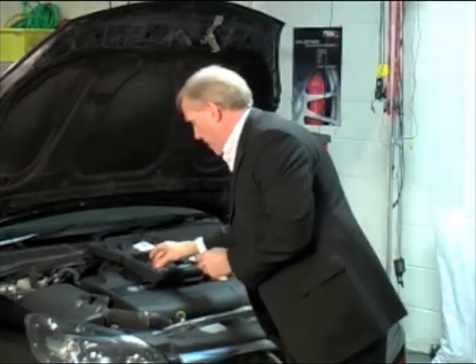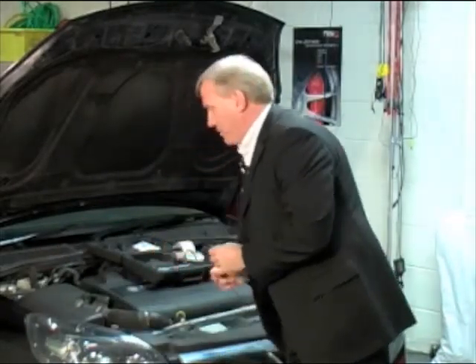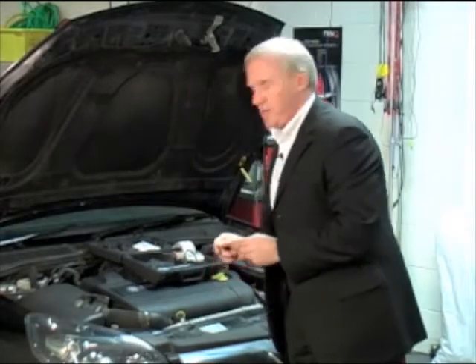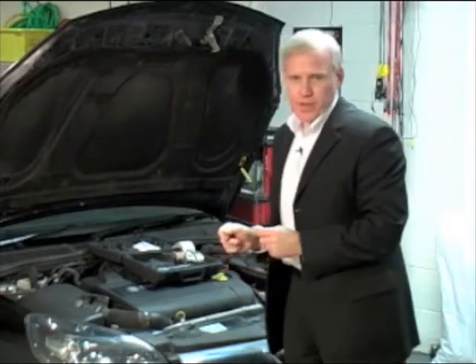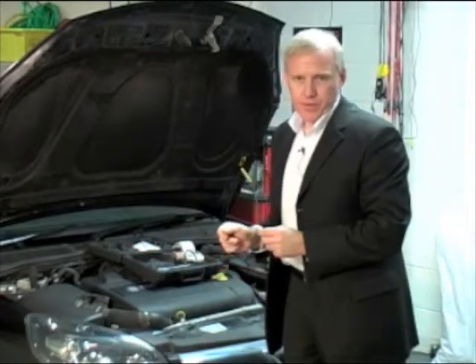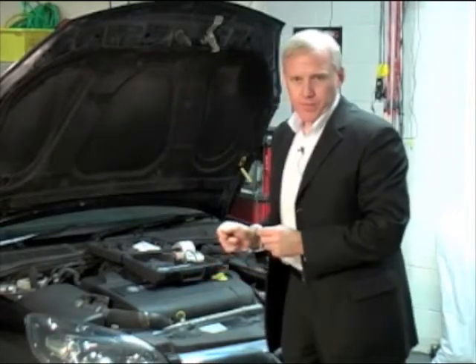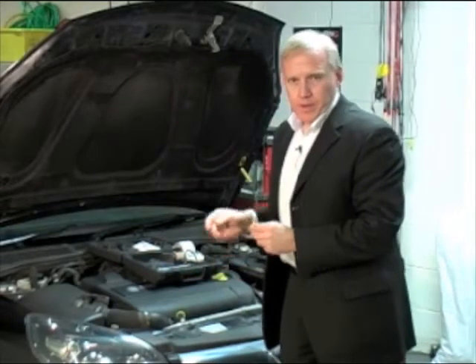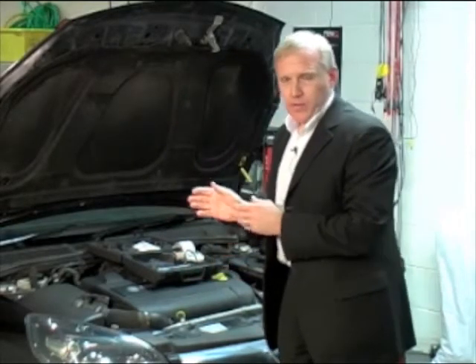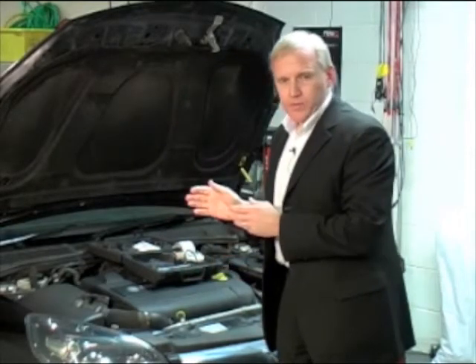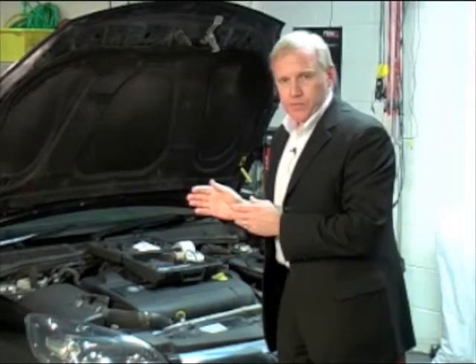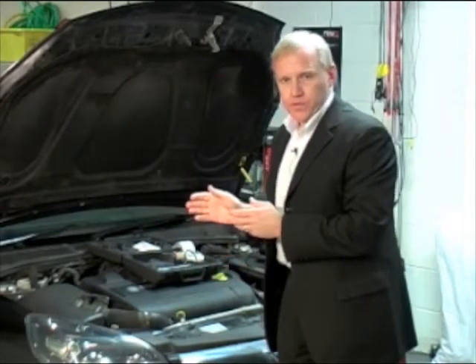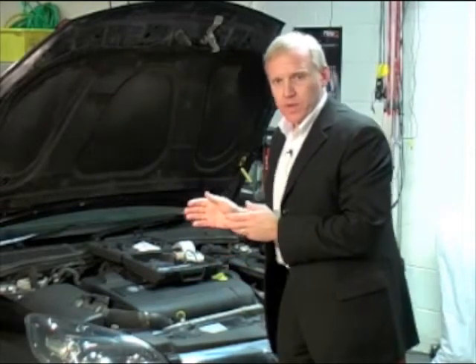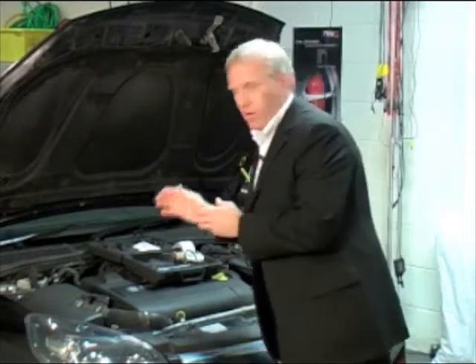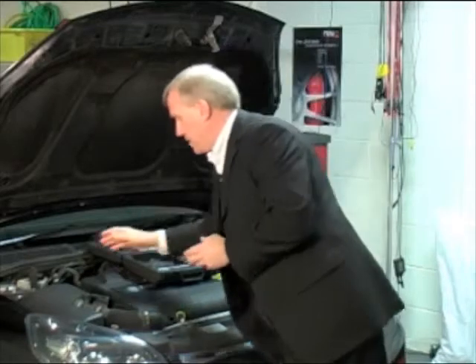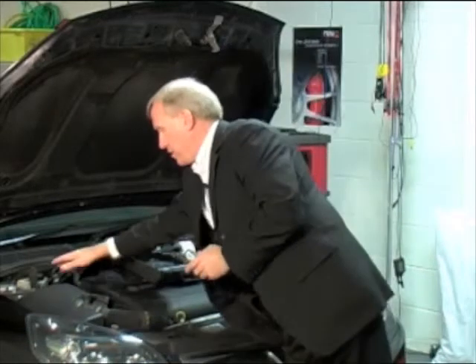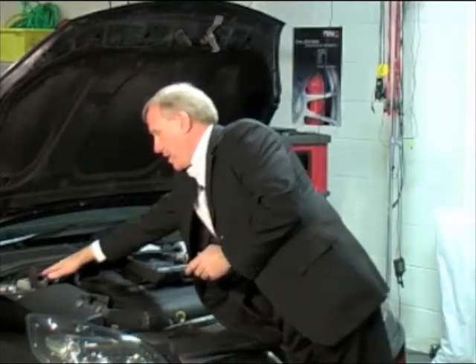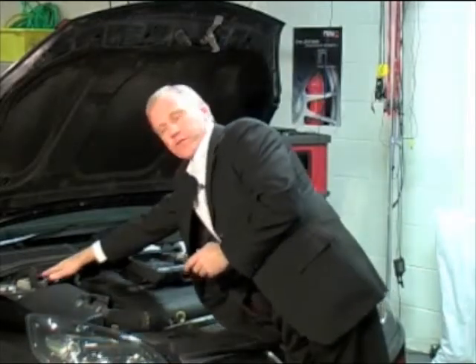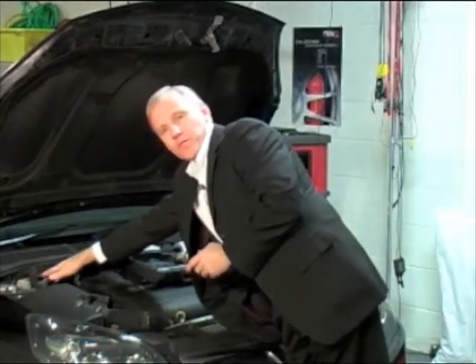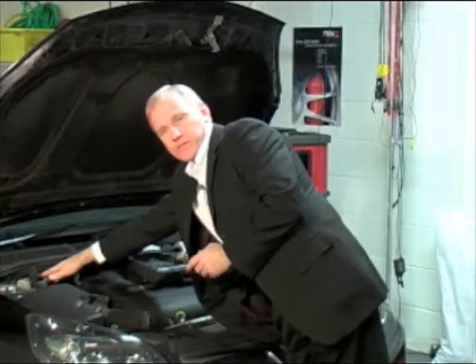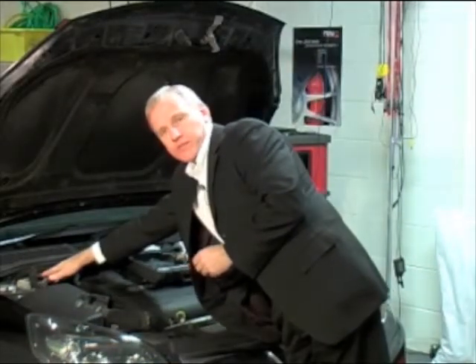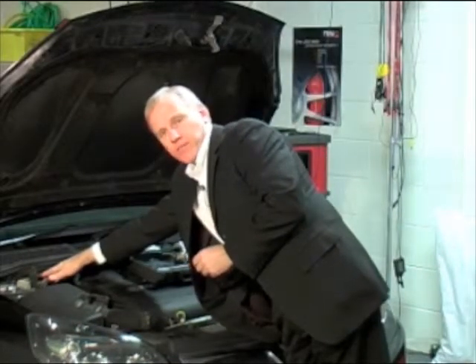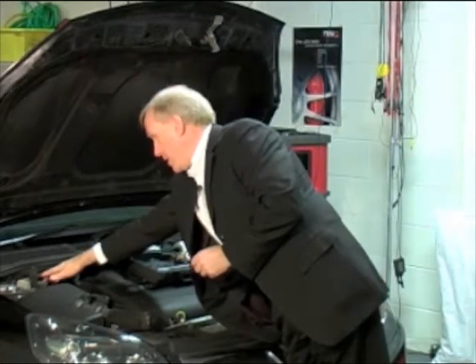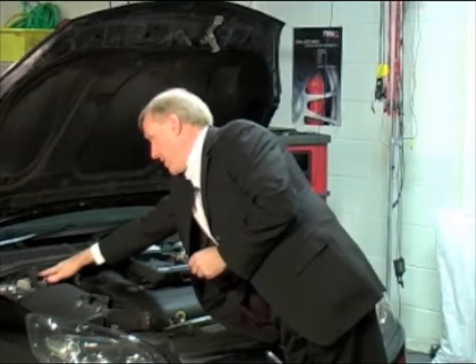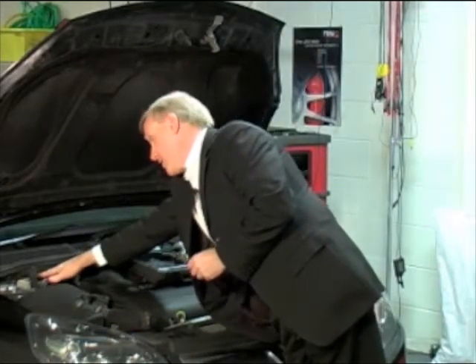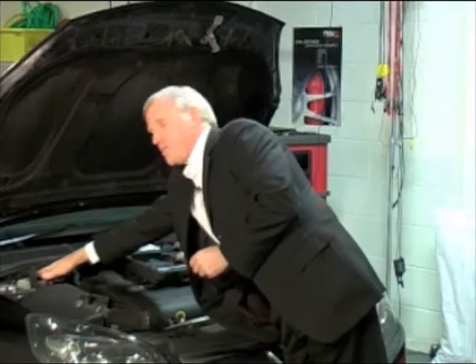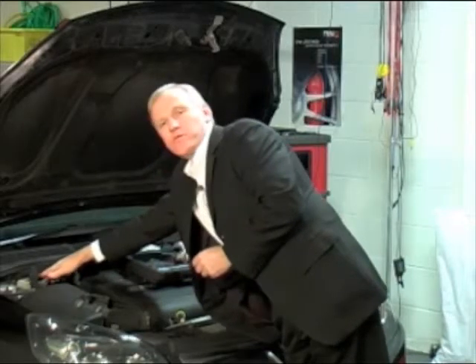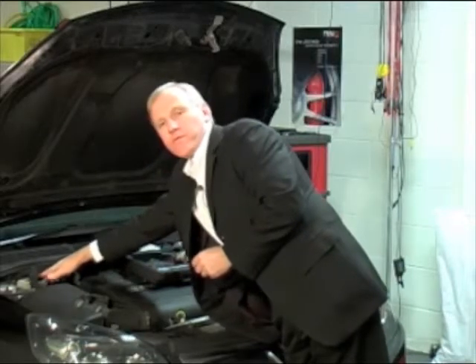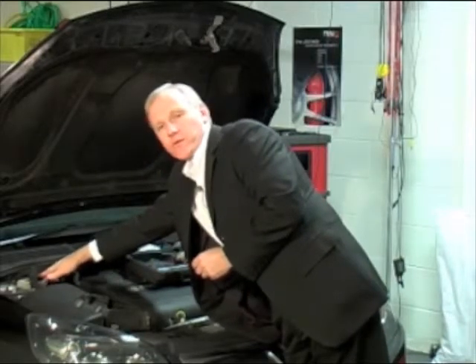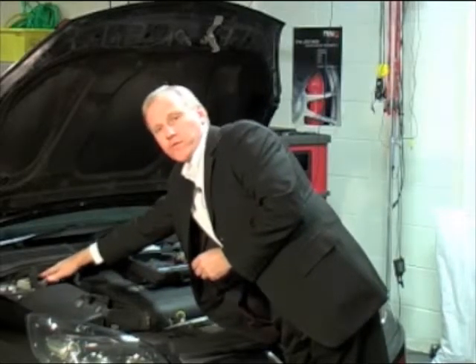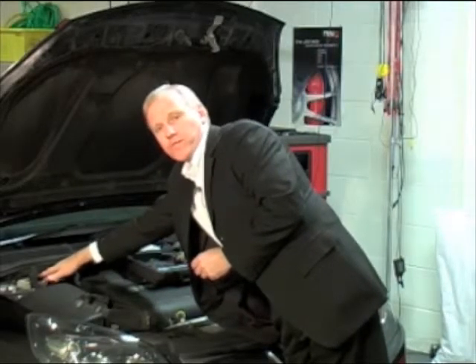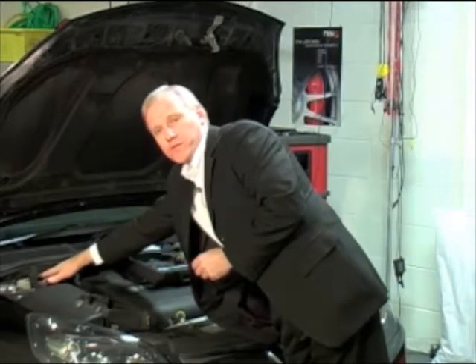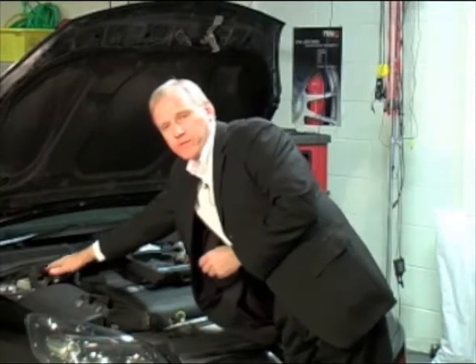If you have to change the brake fluid, how do you know which brake fluid to use? It is always indicated on the cap on the master cylinder reservoir. In this case it's DOT4 that you must use if you have to change the fluid.